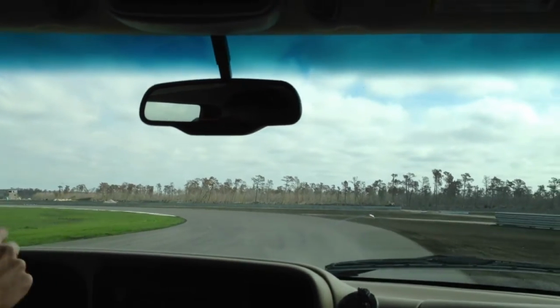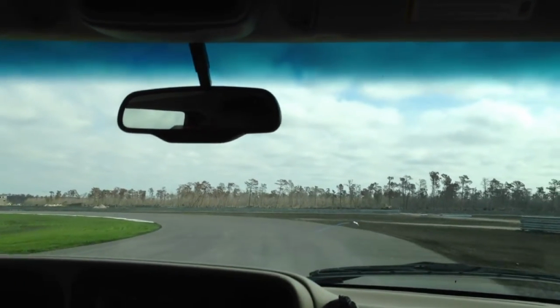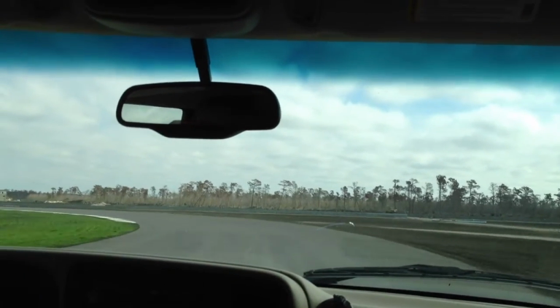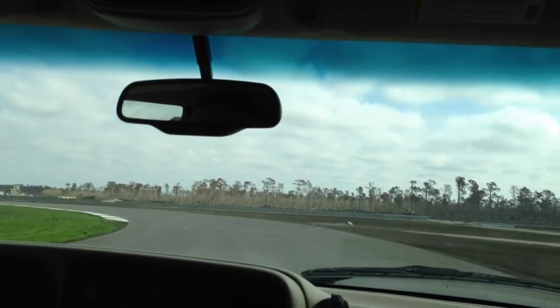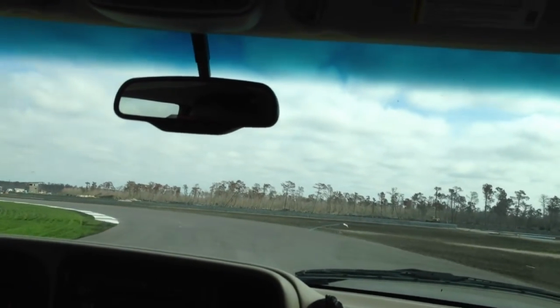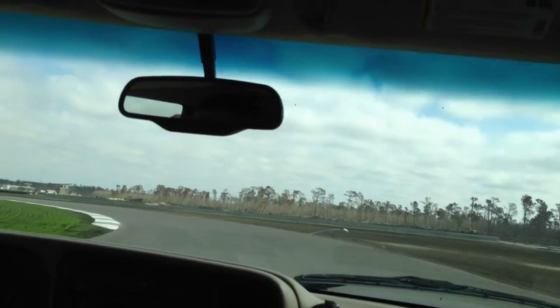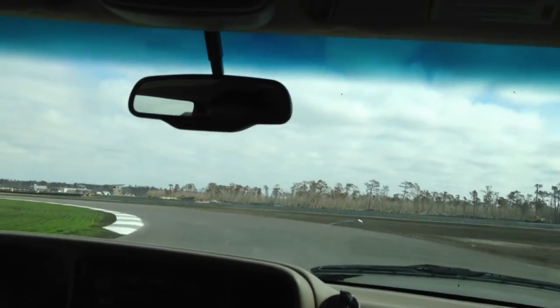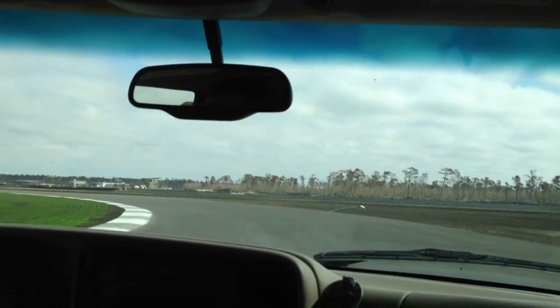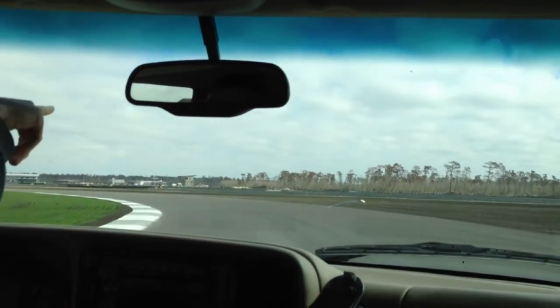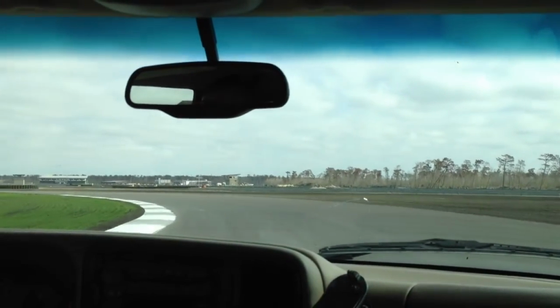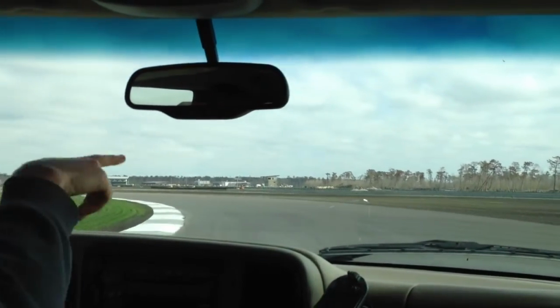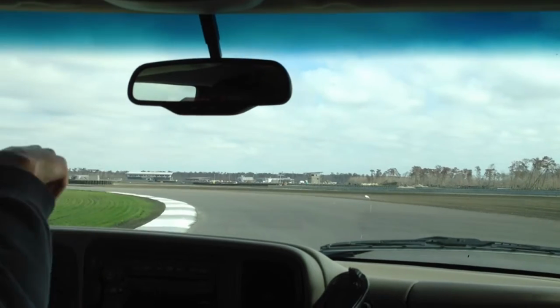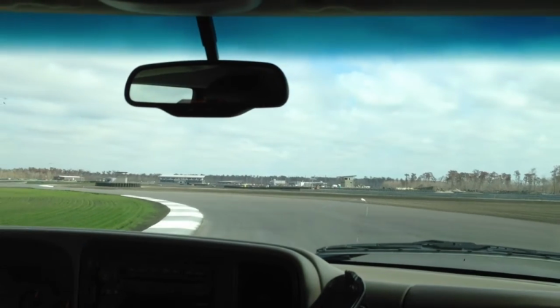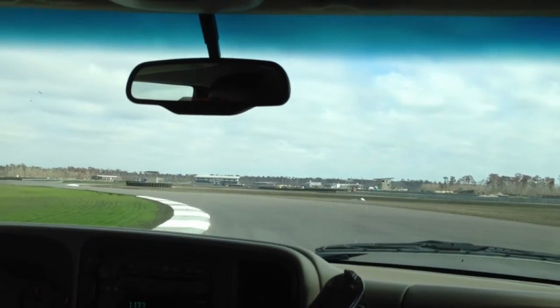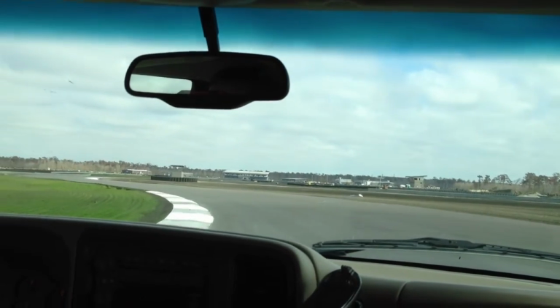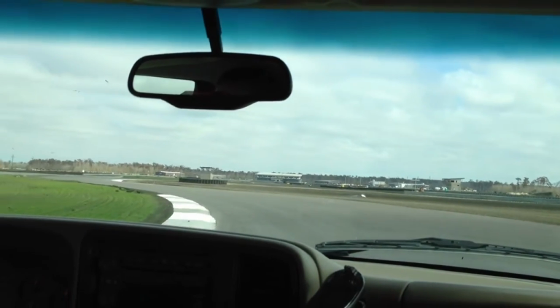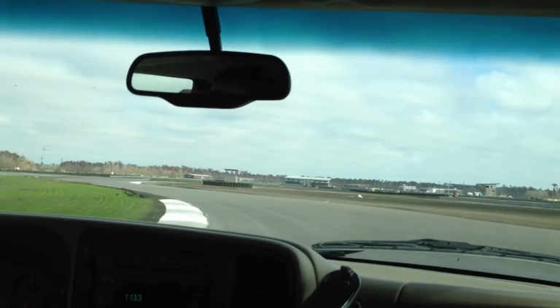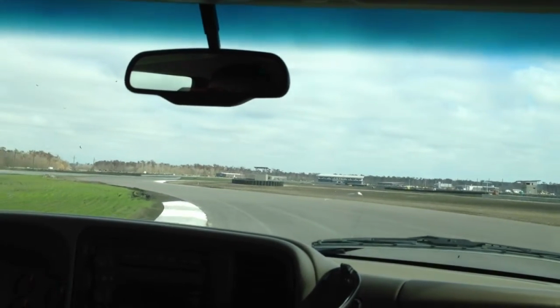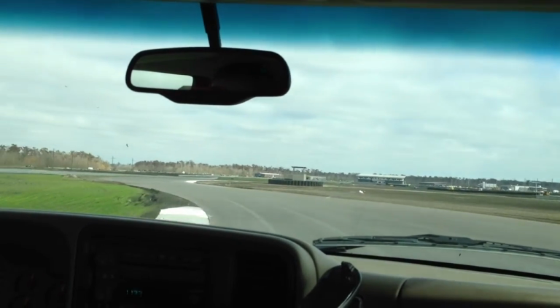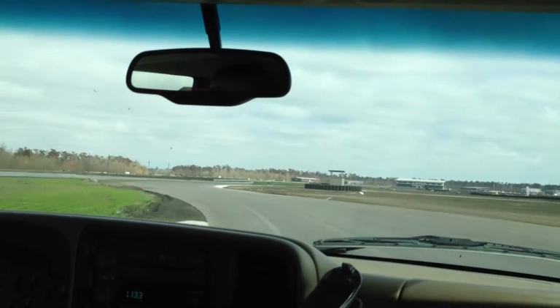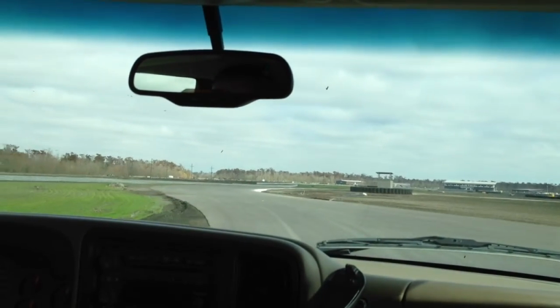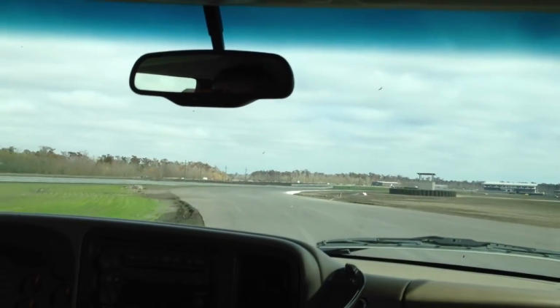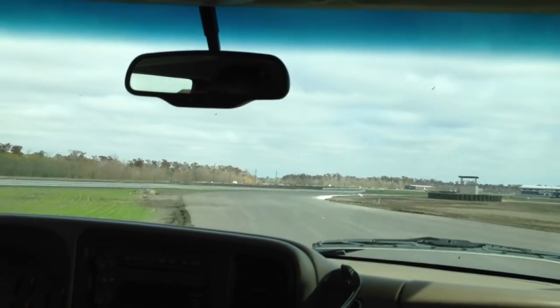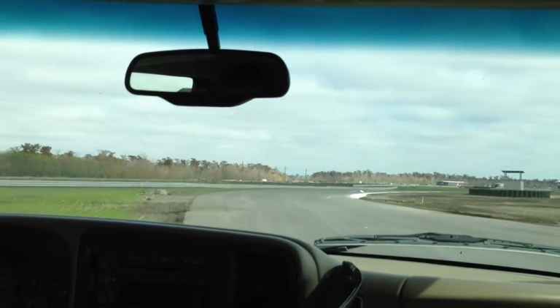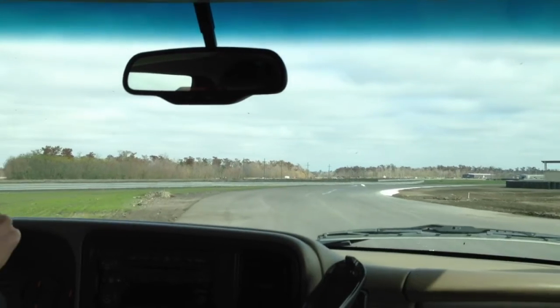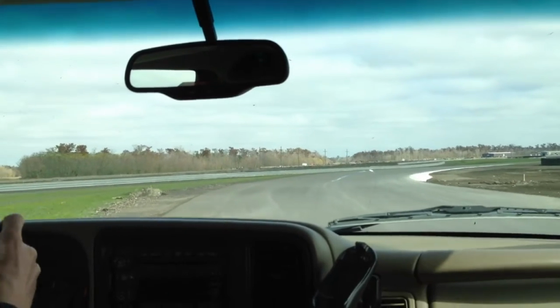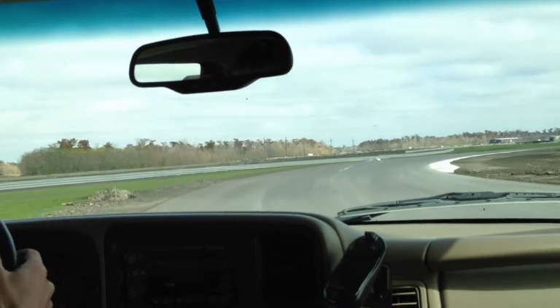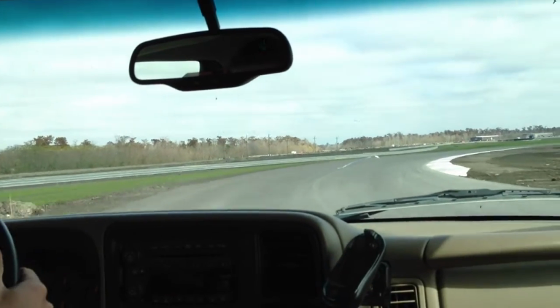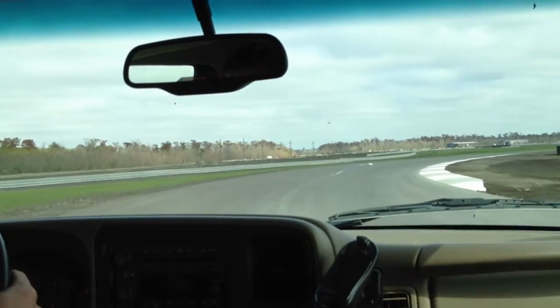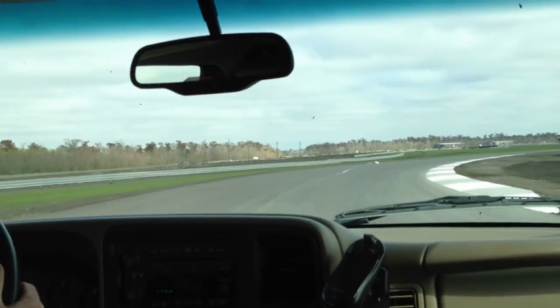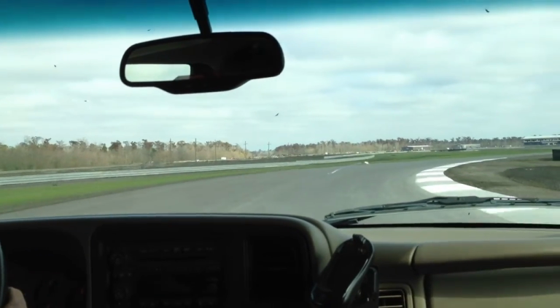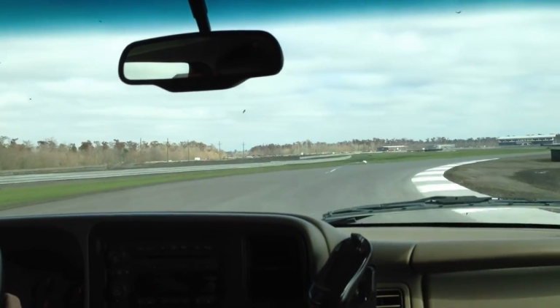You can see the grass is starting to come in, looking pretty good. They just seeded the infields — there's a little bit of patches starting to come up. That's a nice section there — it's just nice and flowing.